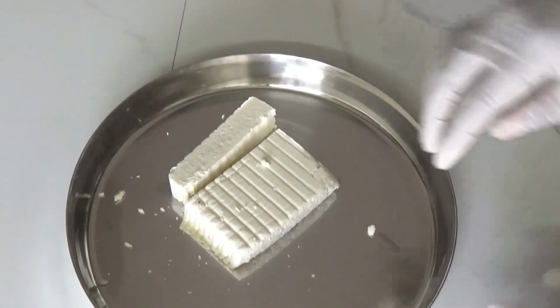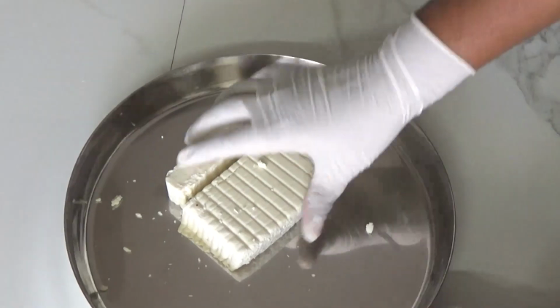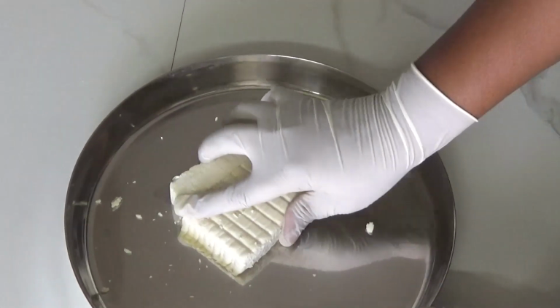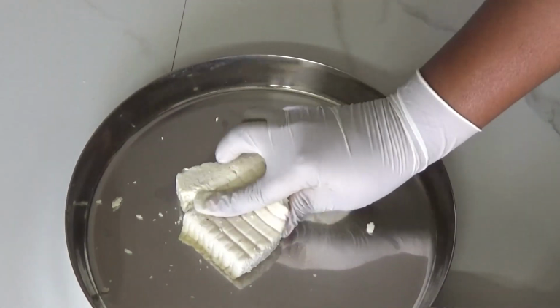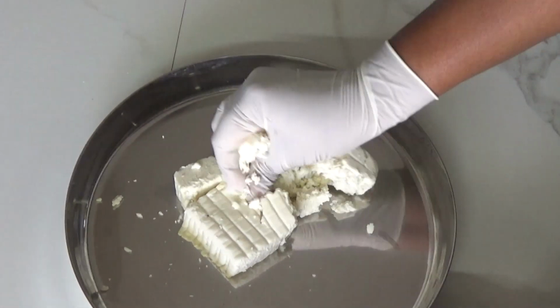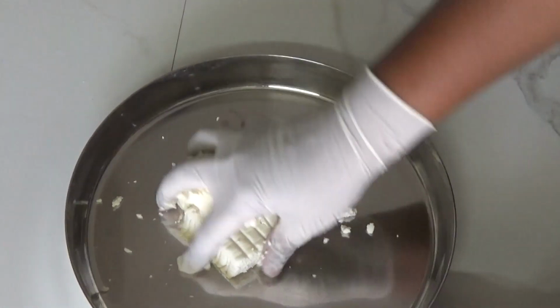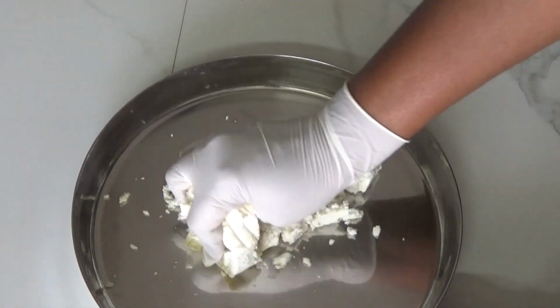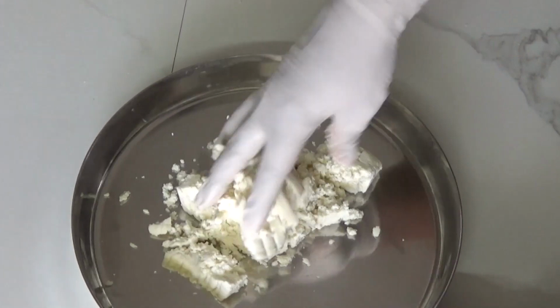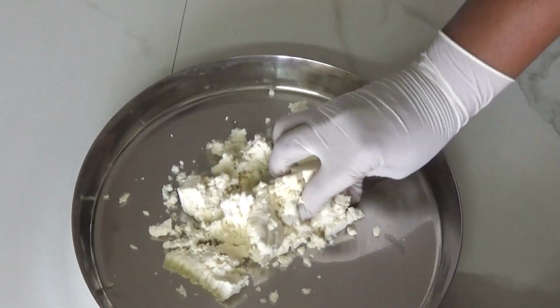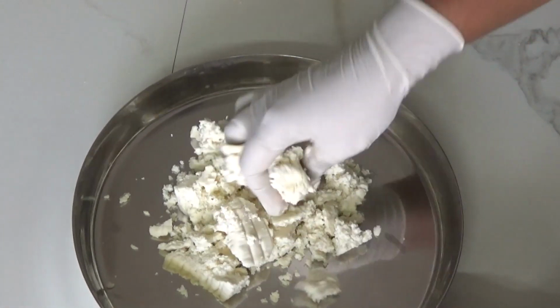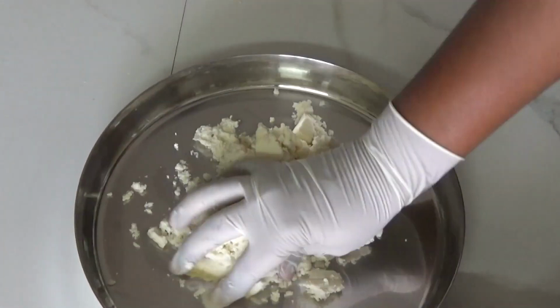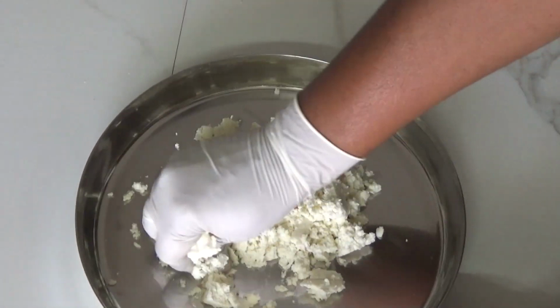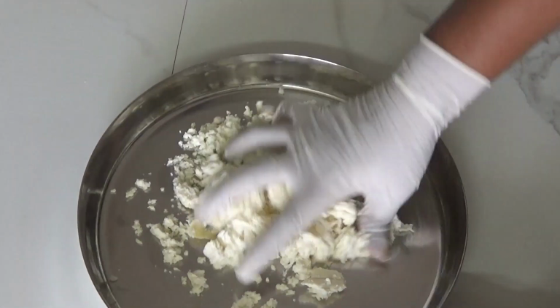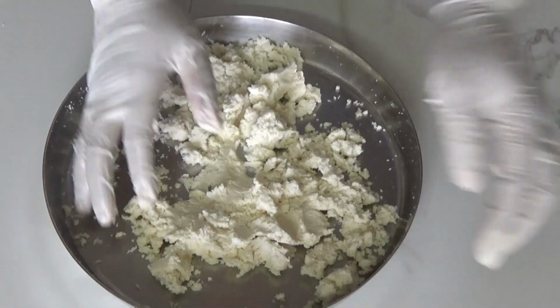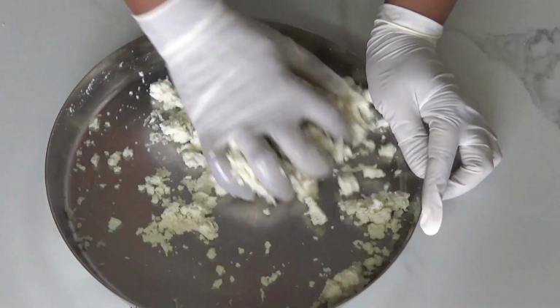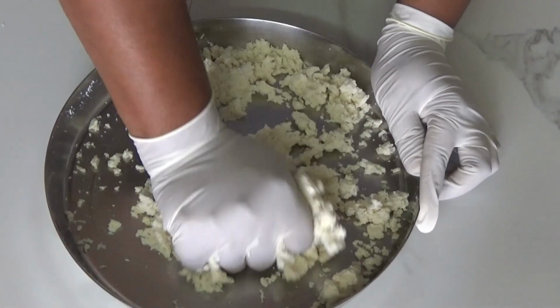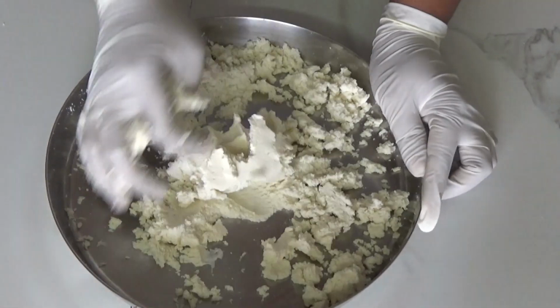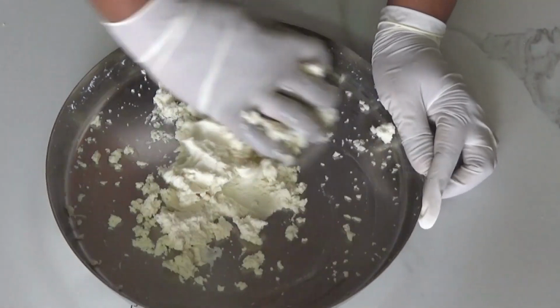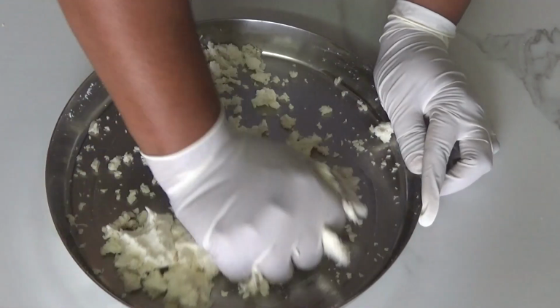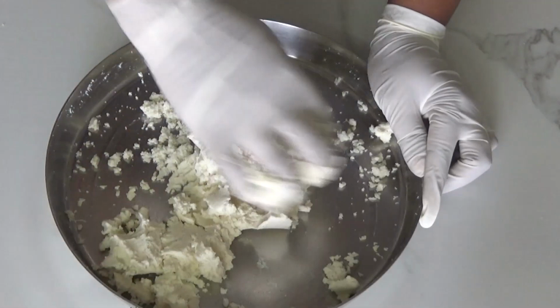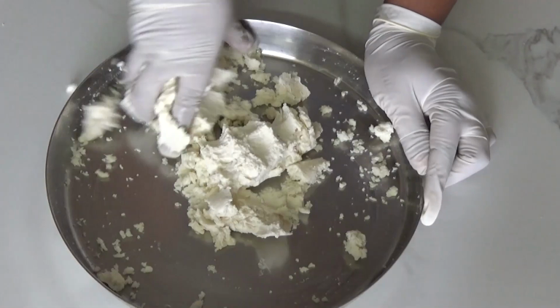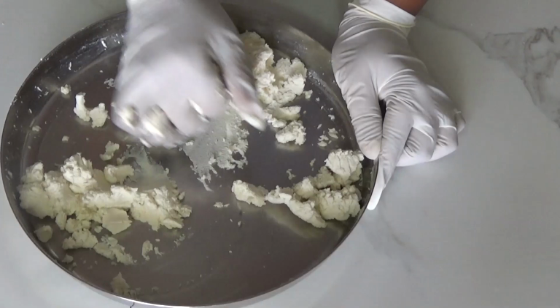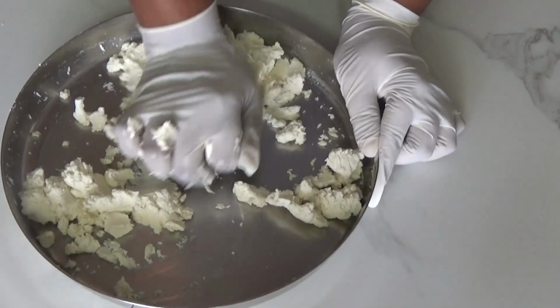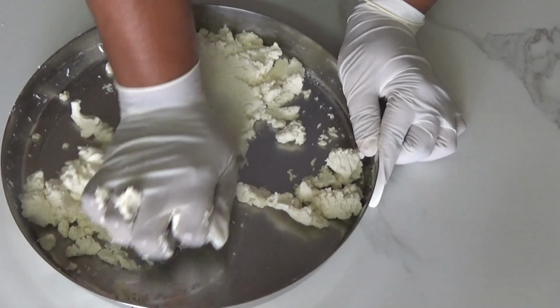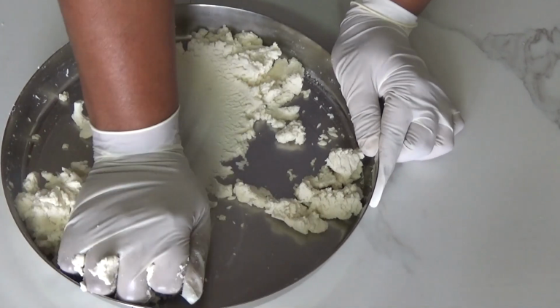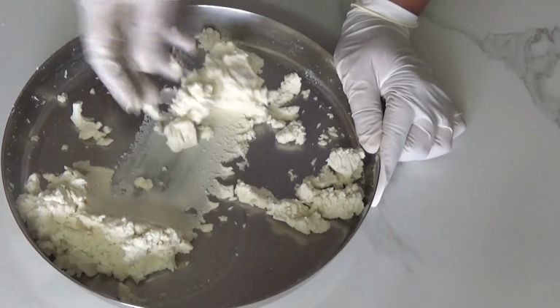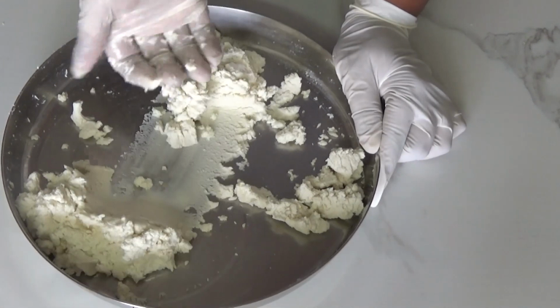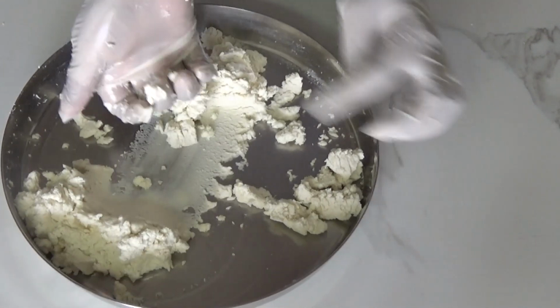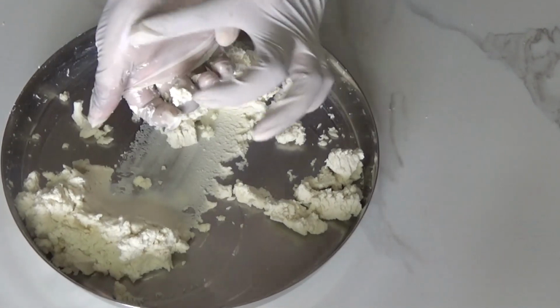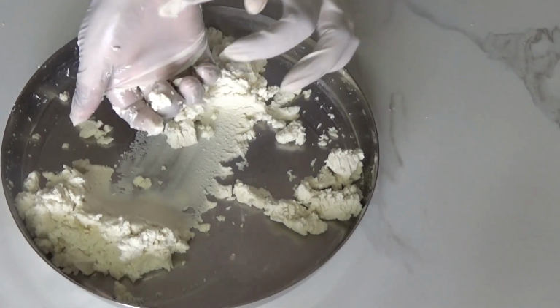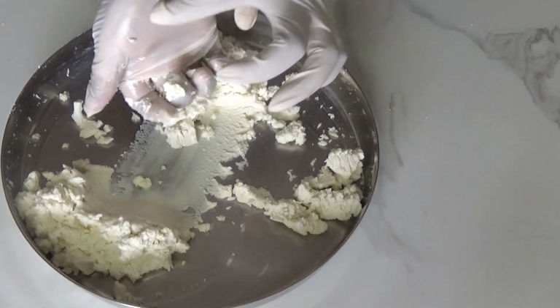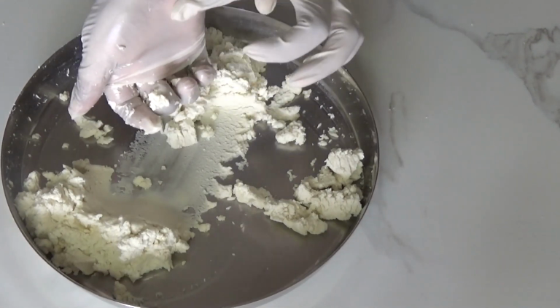Now we will break this paneer and knead until the paneer gathers all together to make a soft and smooth dough. You can knead it faster with the help of the heel of your hand — that really works.